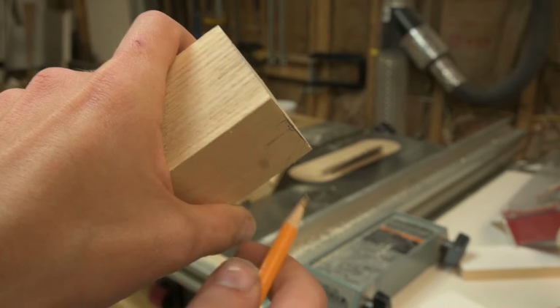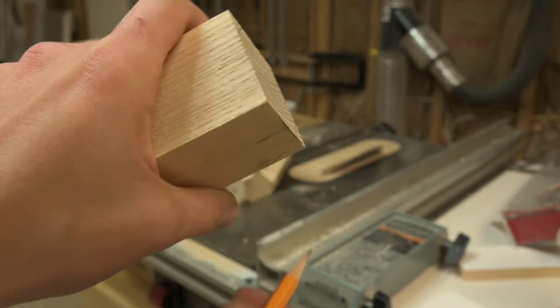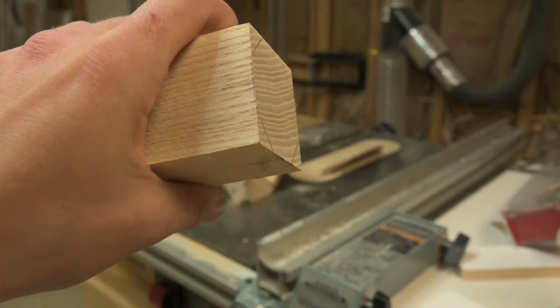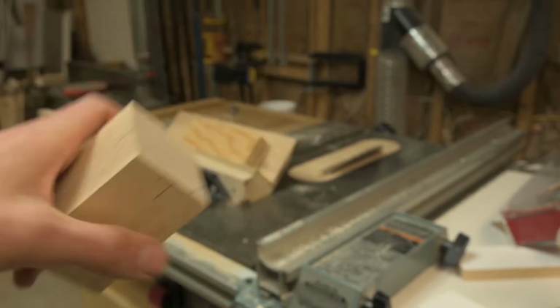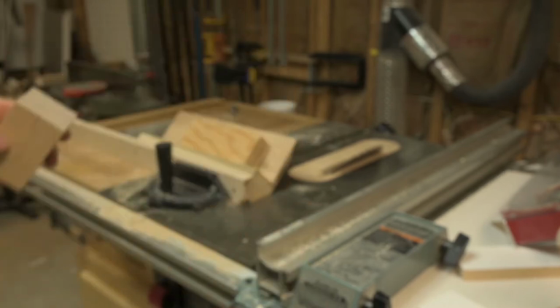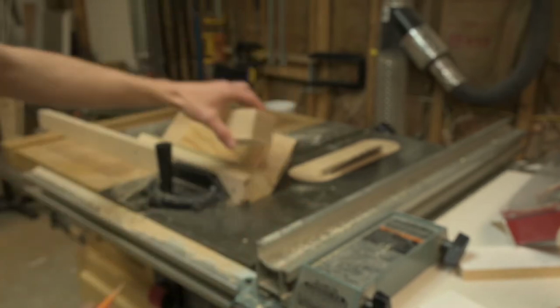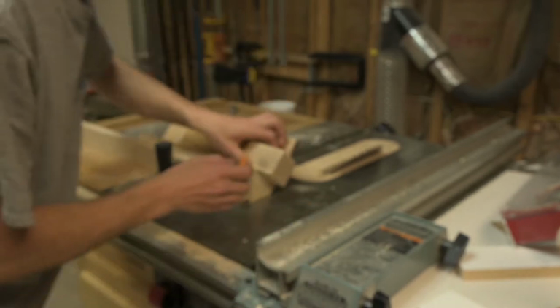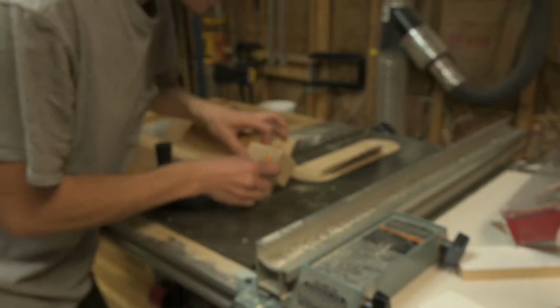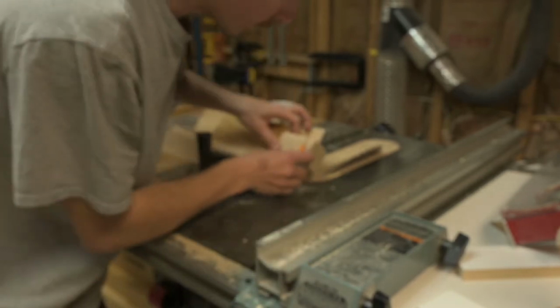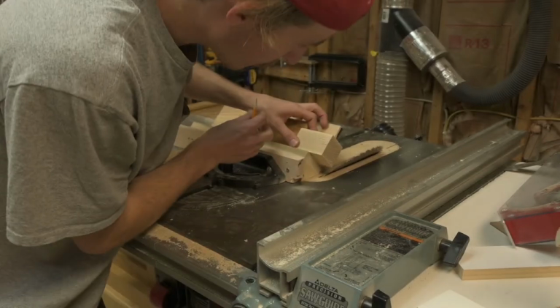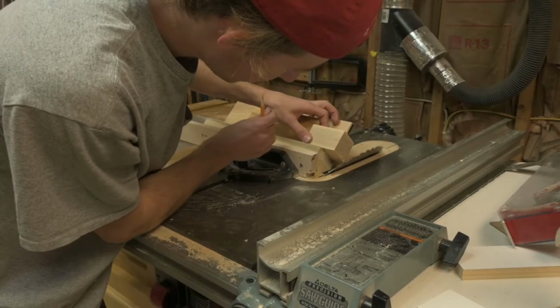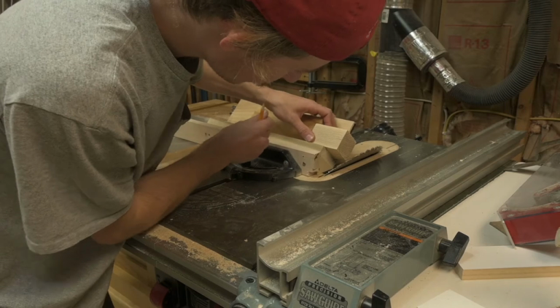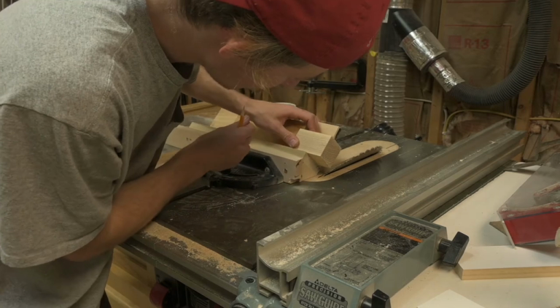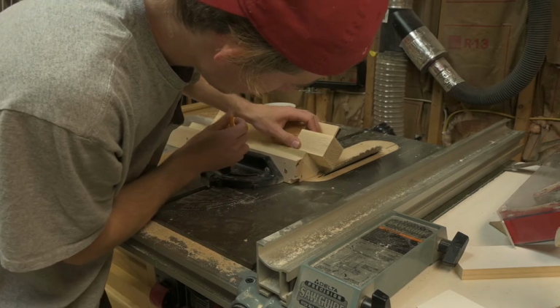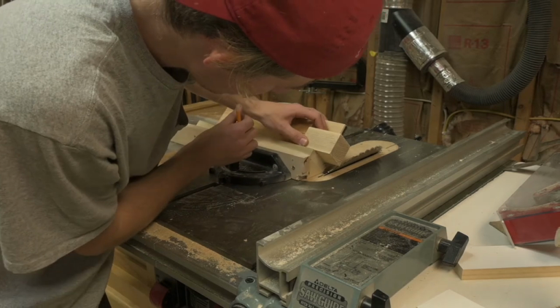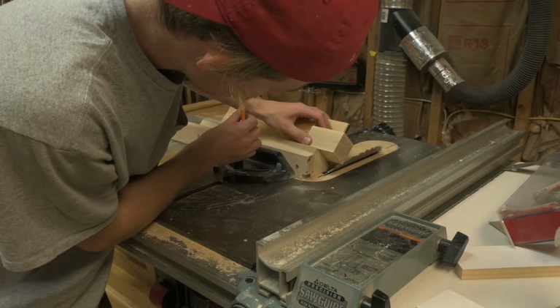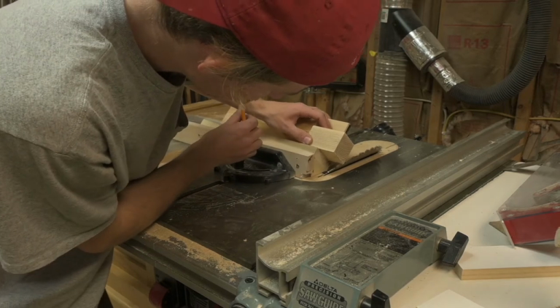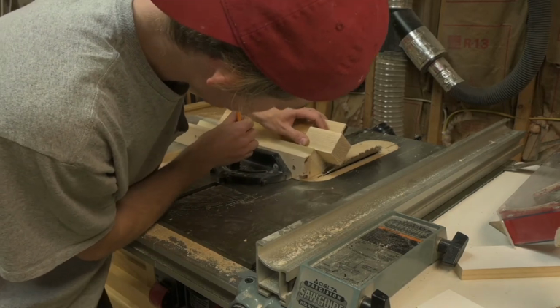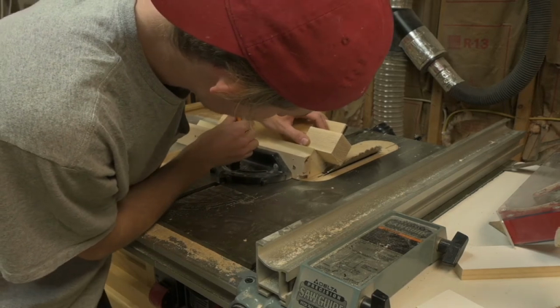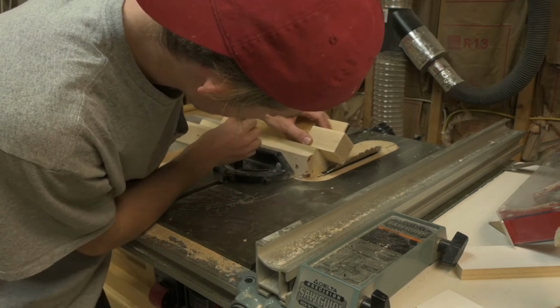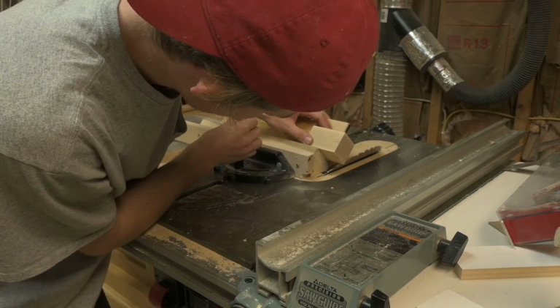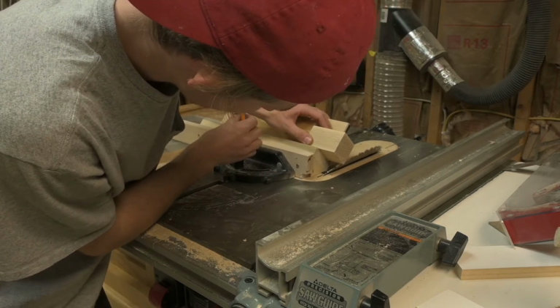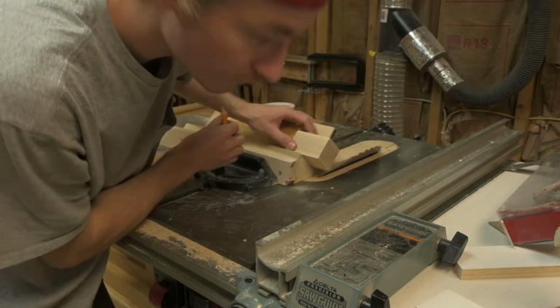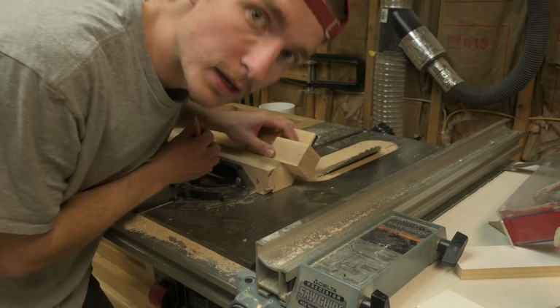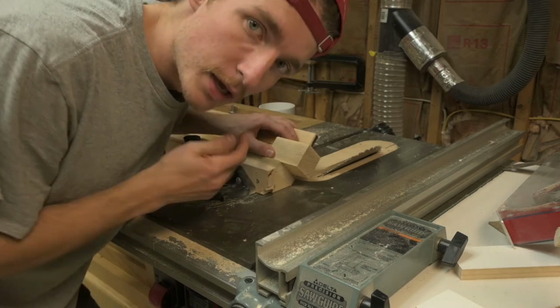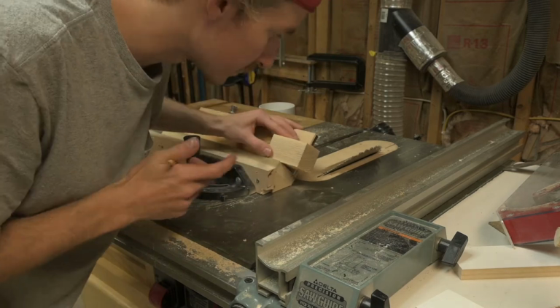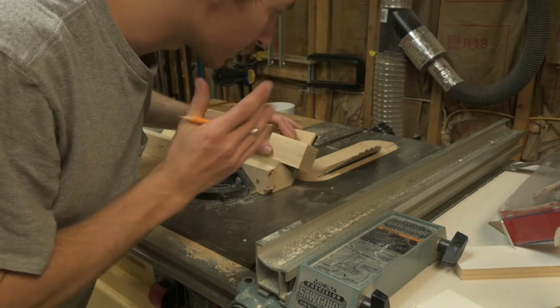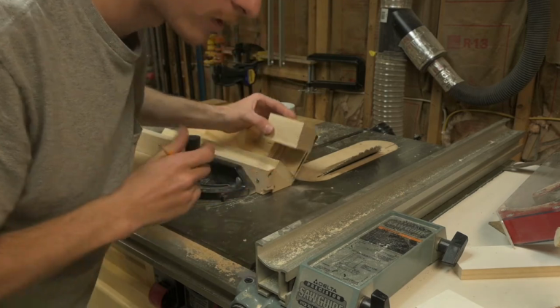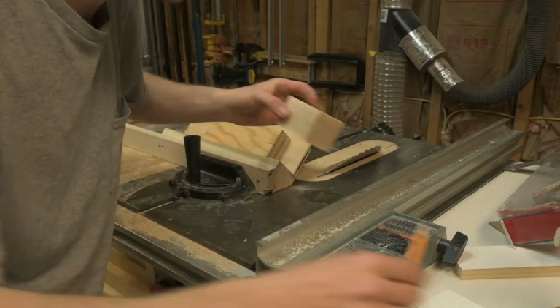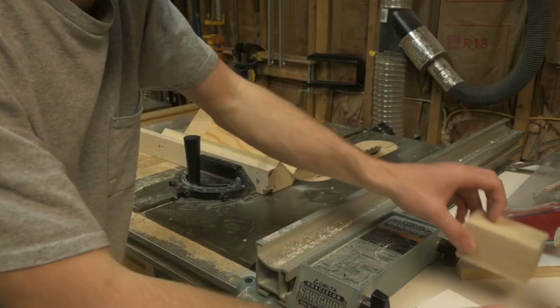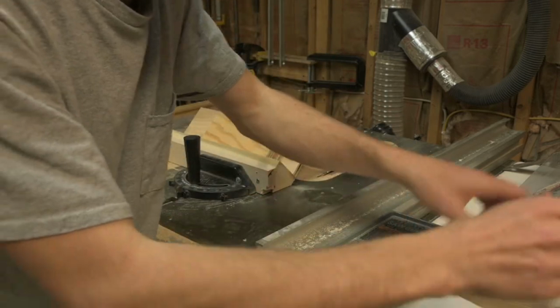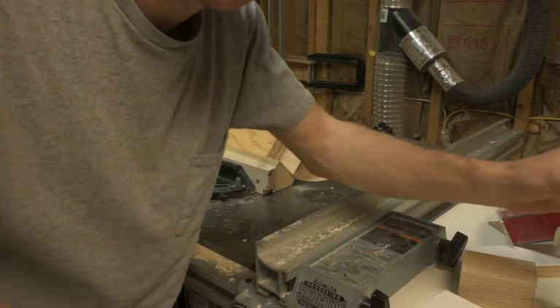We have the piece set in and we'll use that to cut to each of our lines. It'll make sense once I cut it out.